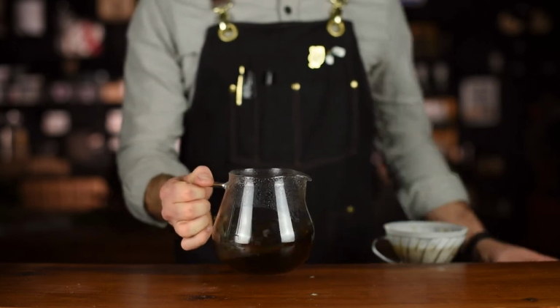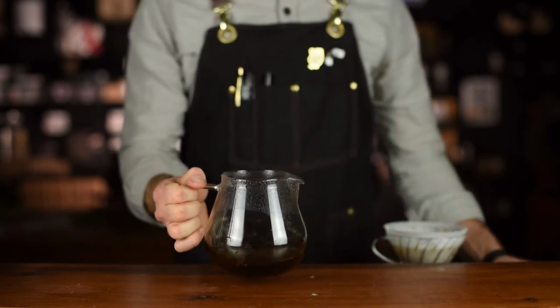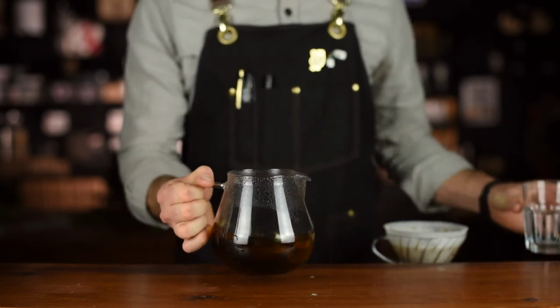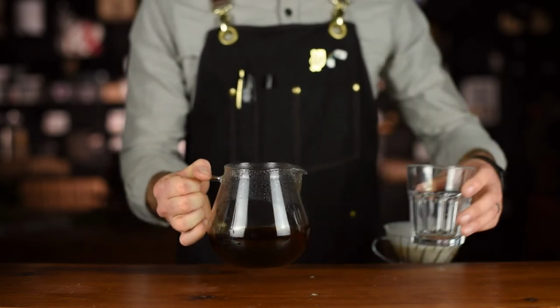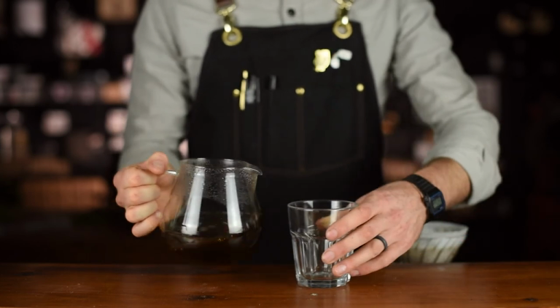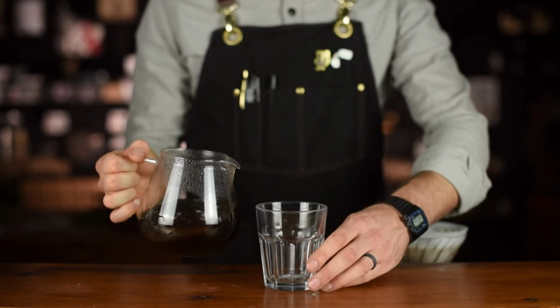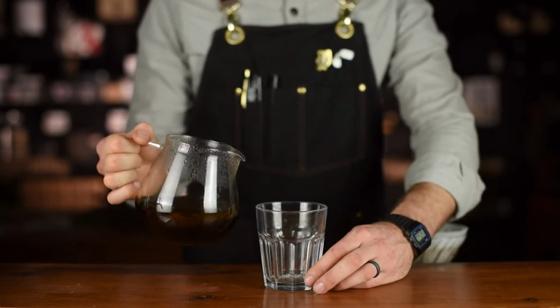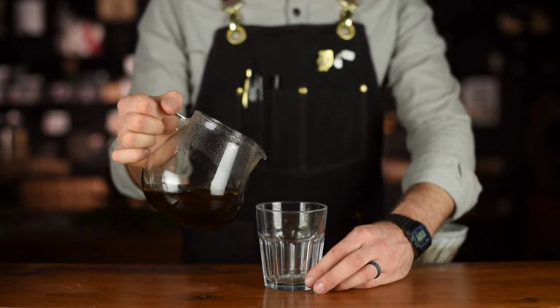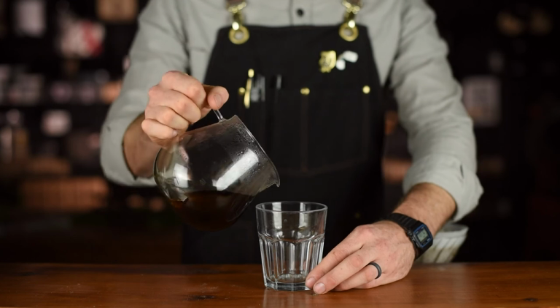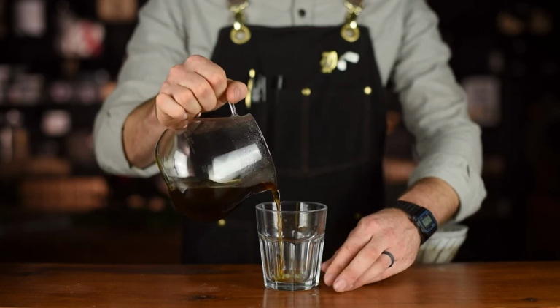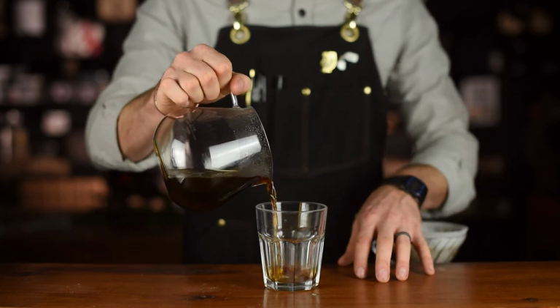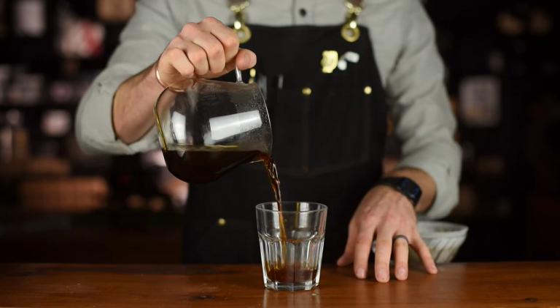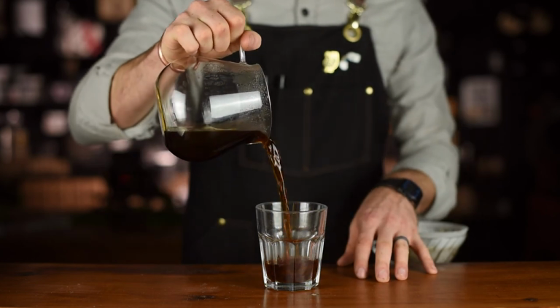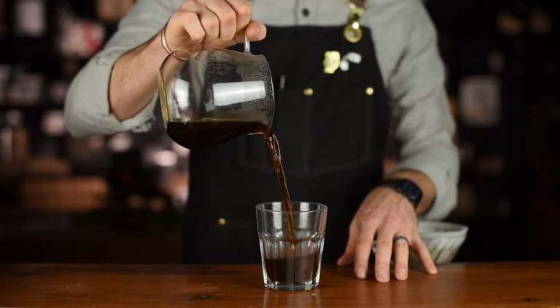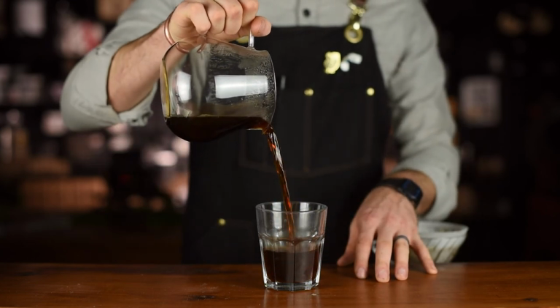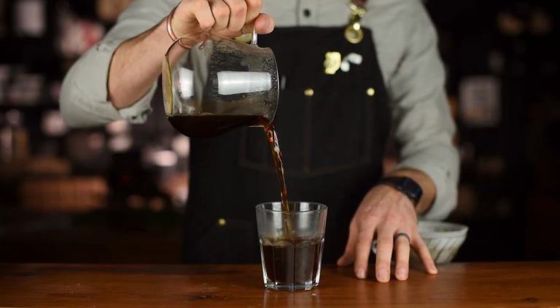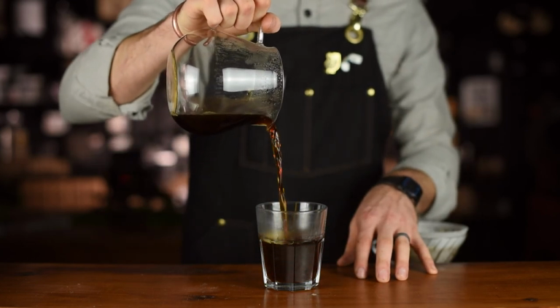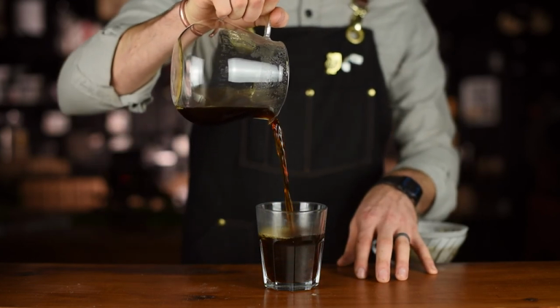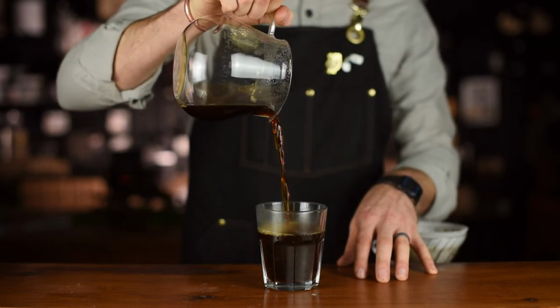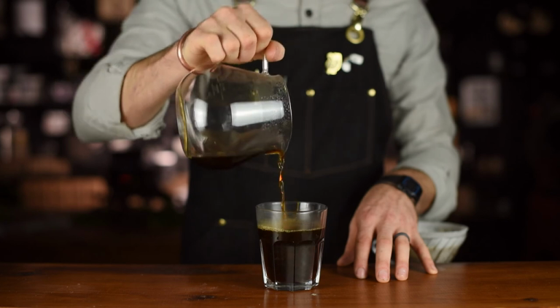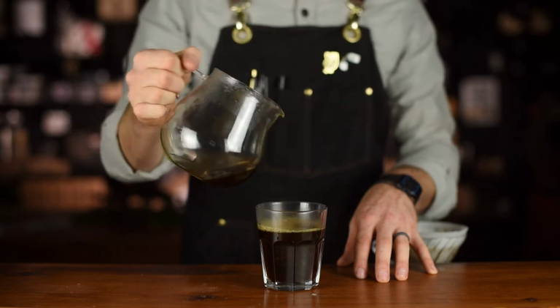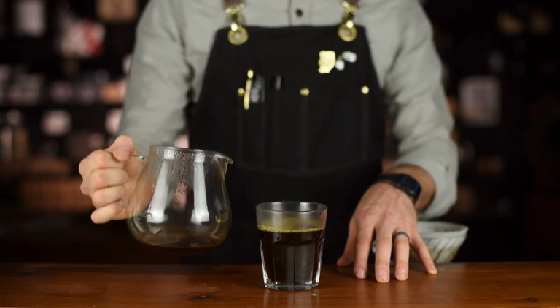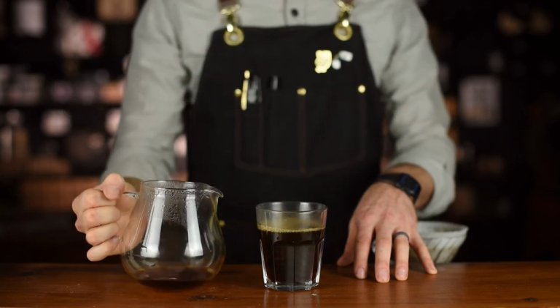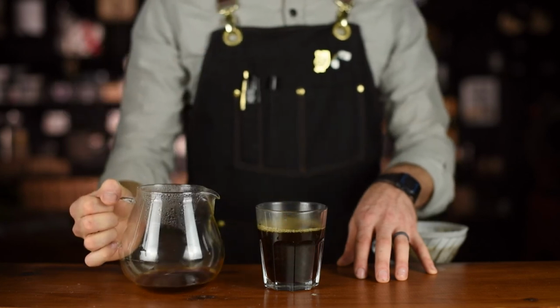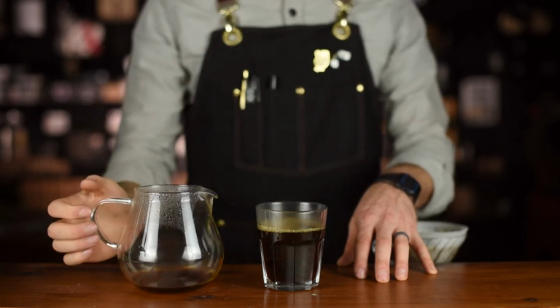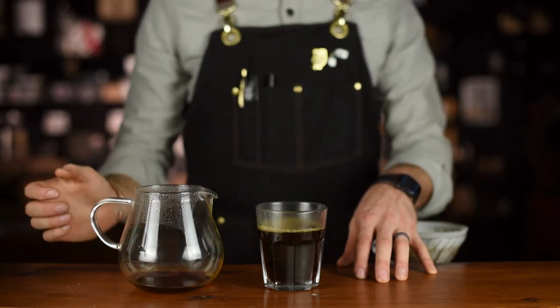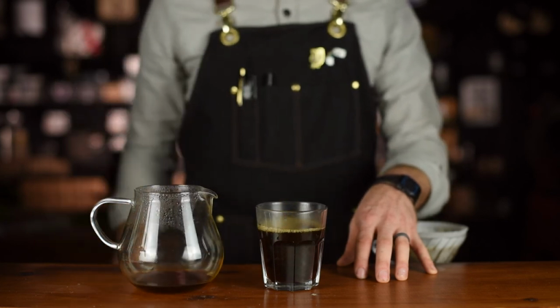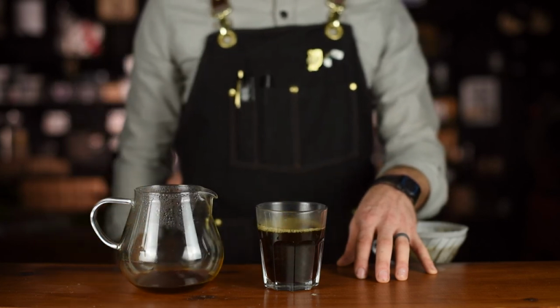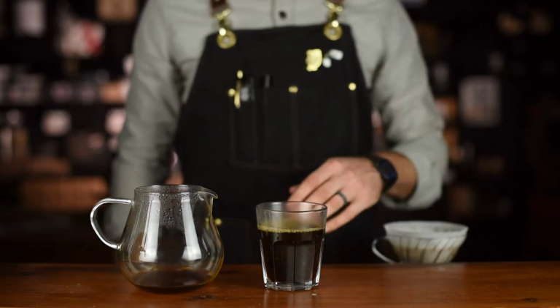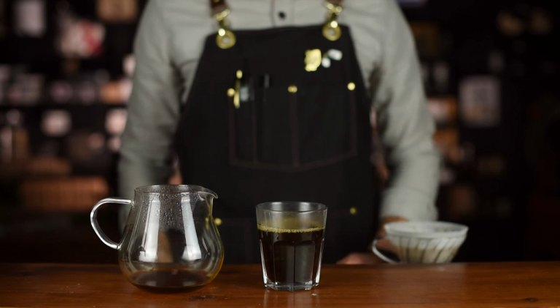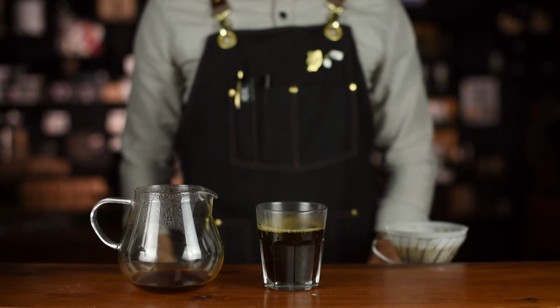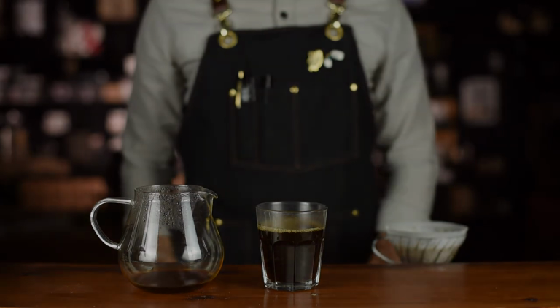A few things to note as you taste your coffee: cooler coffee has more flavour, as your taste buds can't register flavours of hot foods and drinks. And if you find your coffee is too weak, look at adding more grinds to your brew and adjusting the grind accordingly. Sip and enjoy!